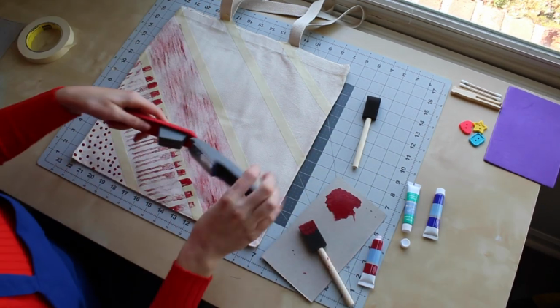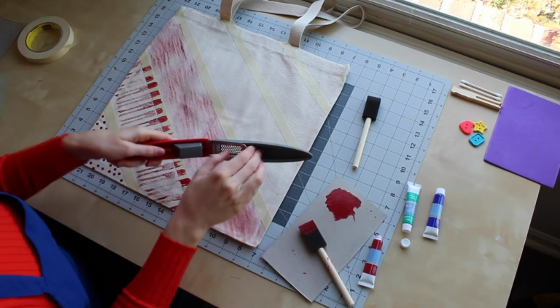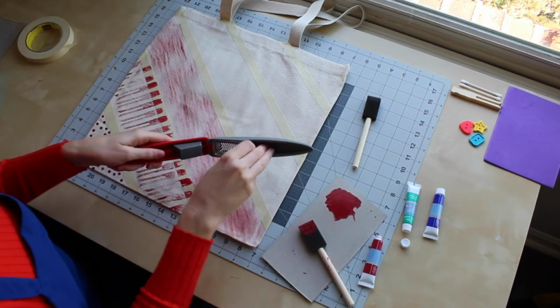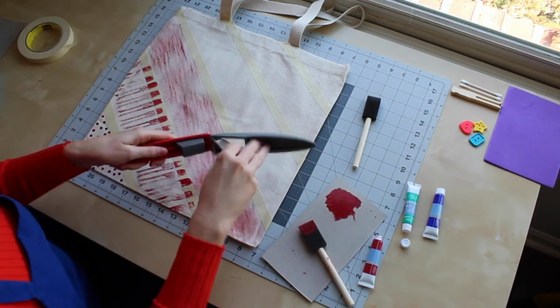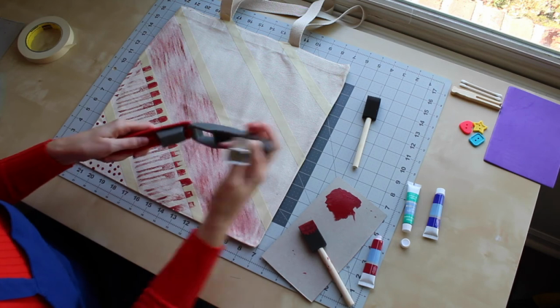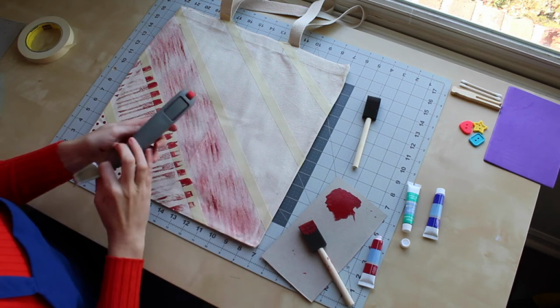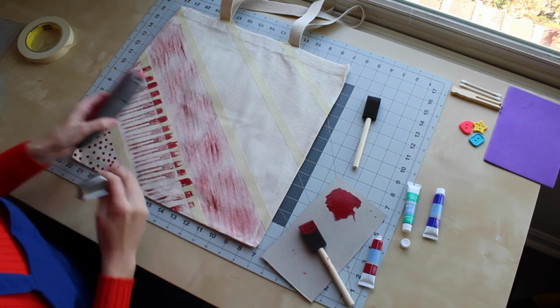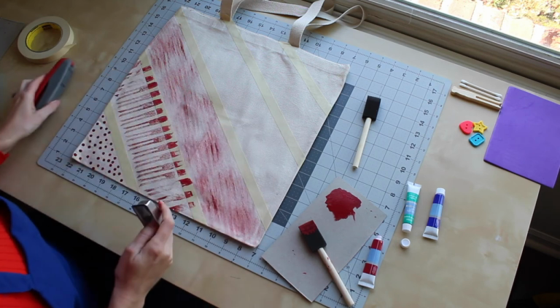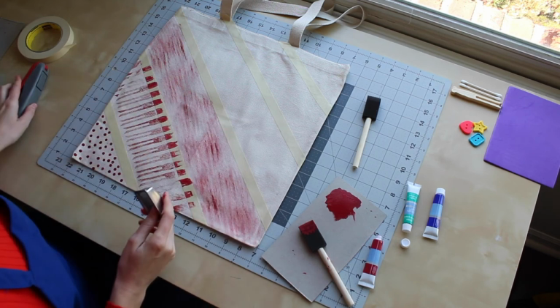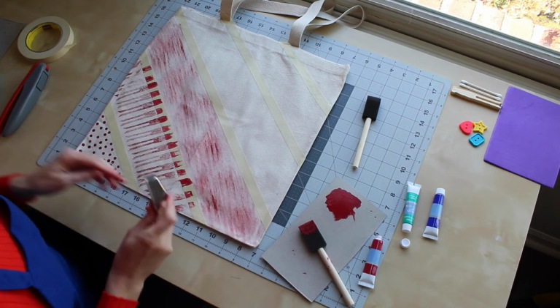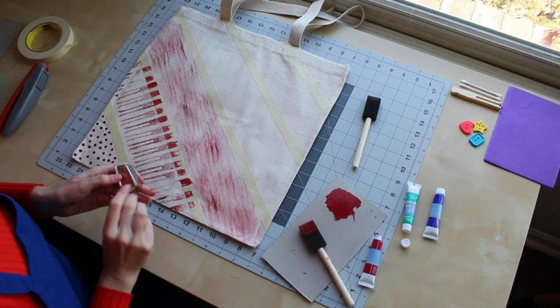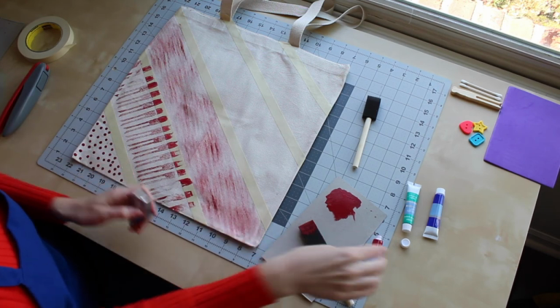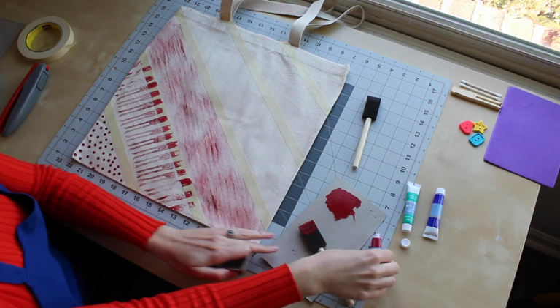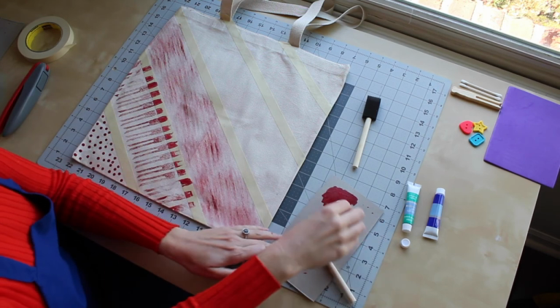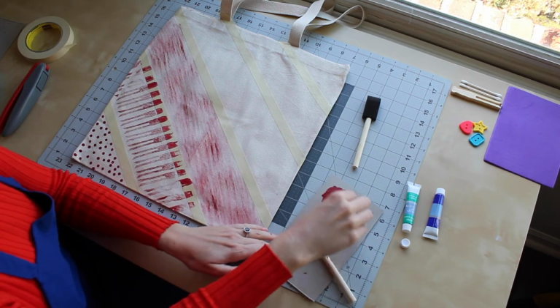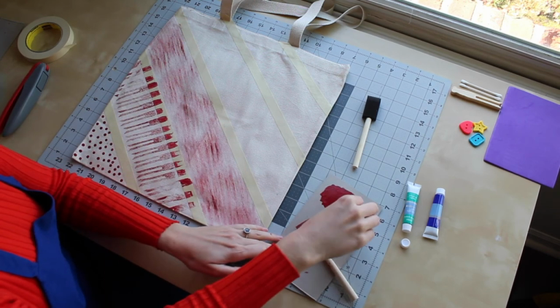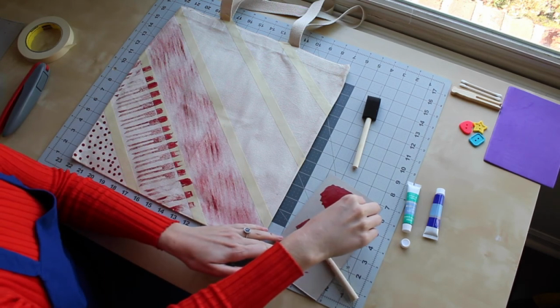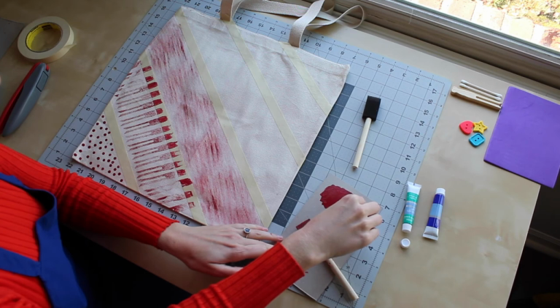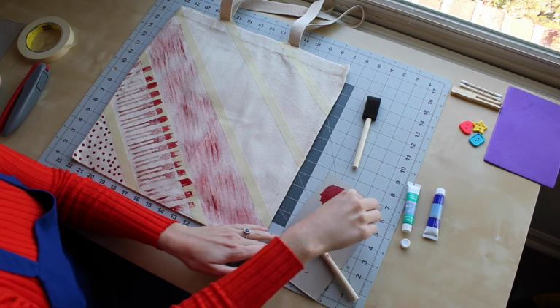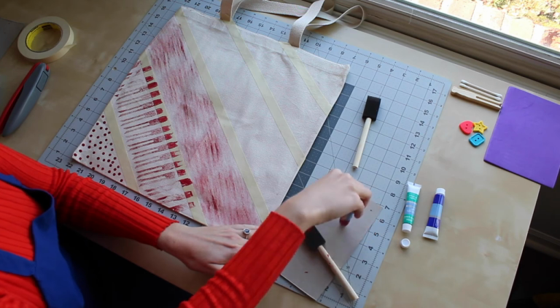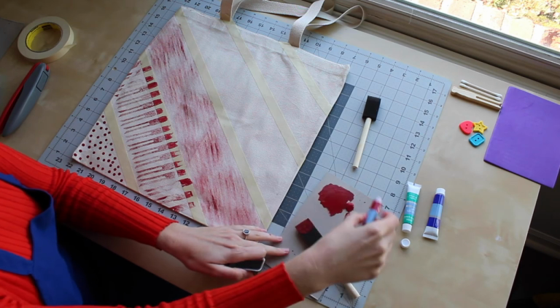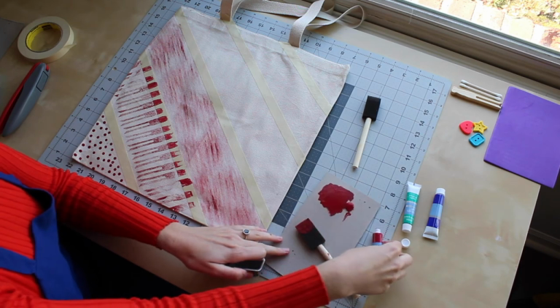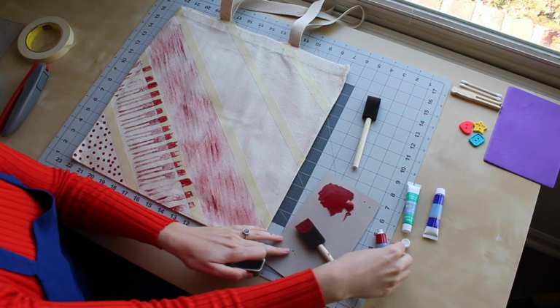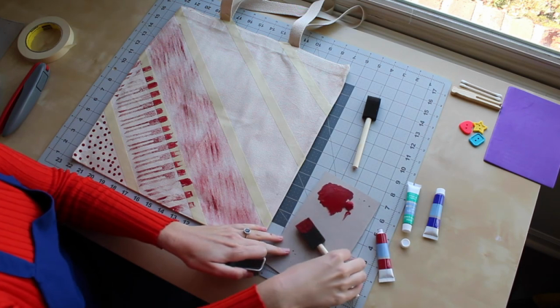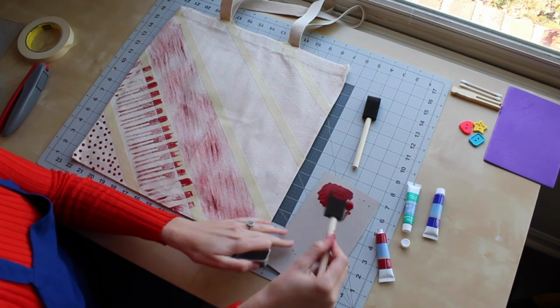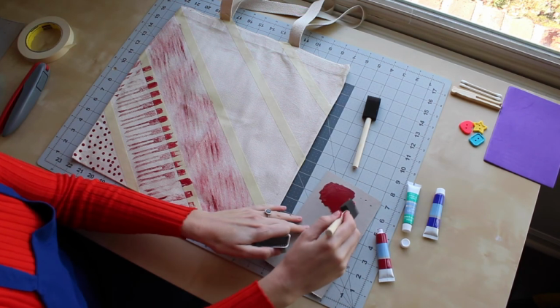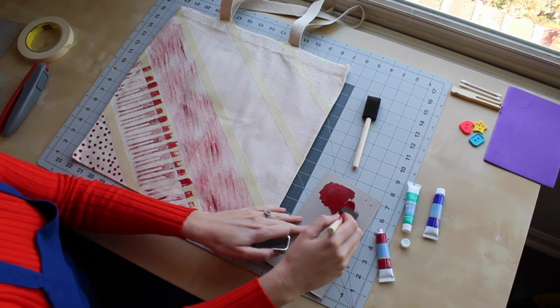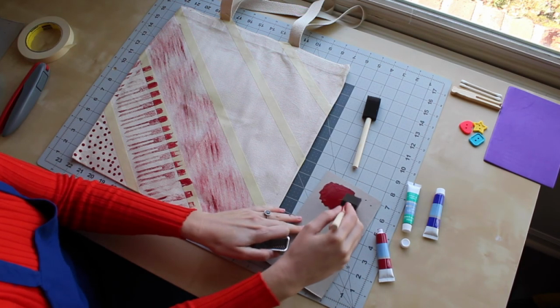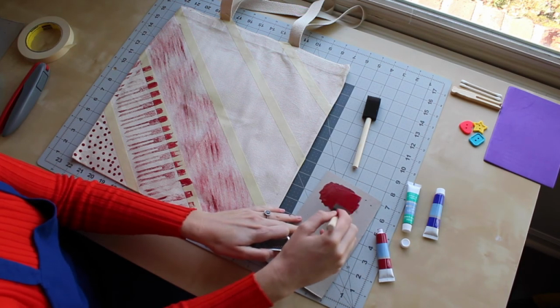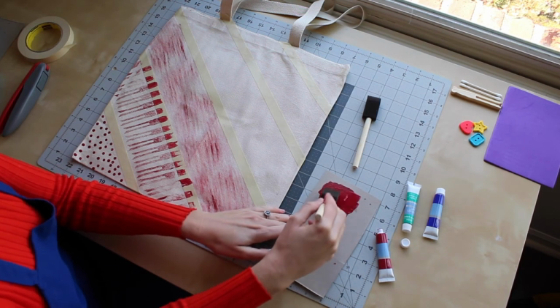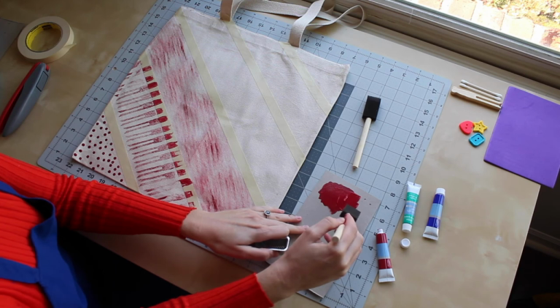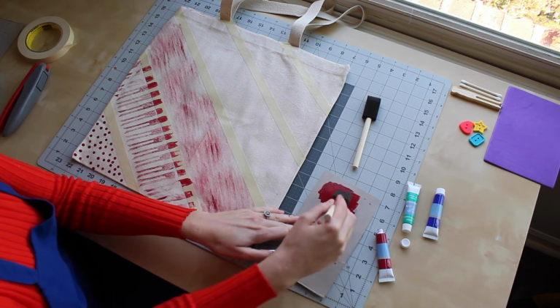Now I'm going to use another one of the household objects that I rounded up, which is a garlic press. The inside piece is made of stainless steel and it didn't really hold the paint very well, but it does make this interesting spotted pattern.